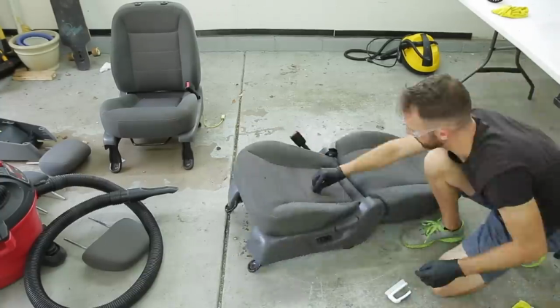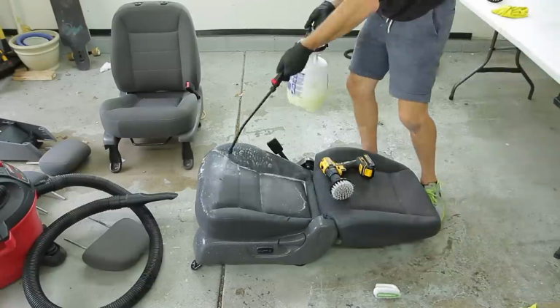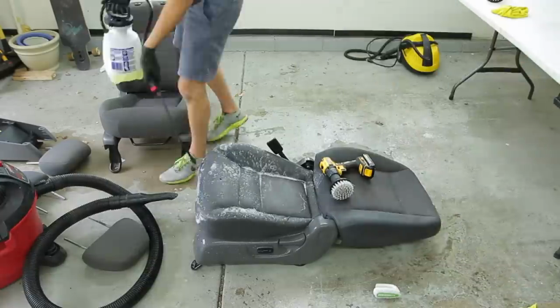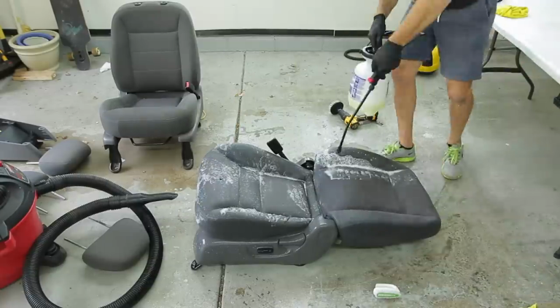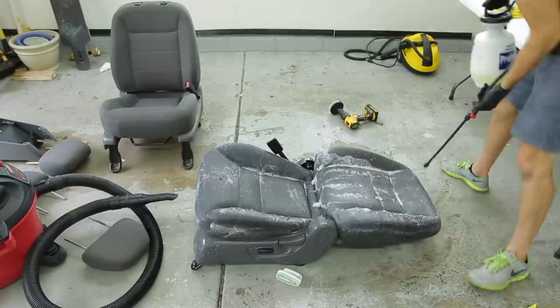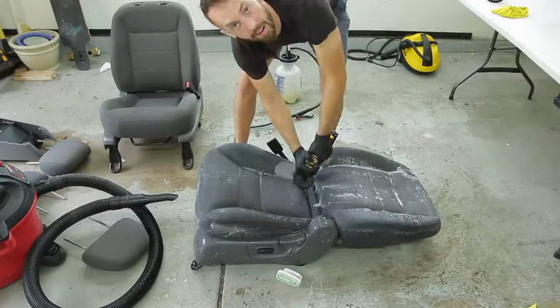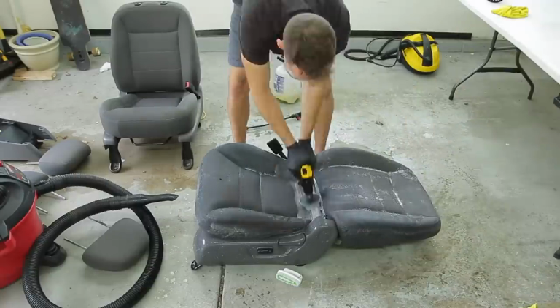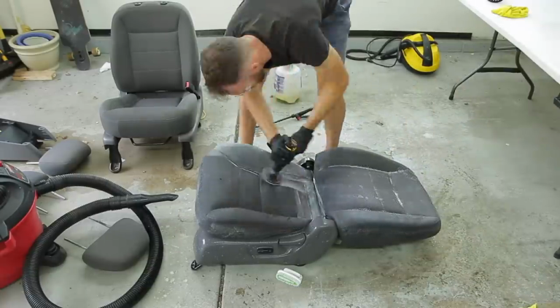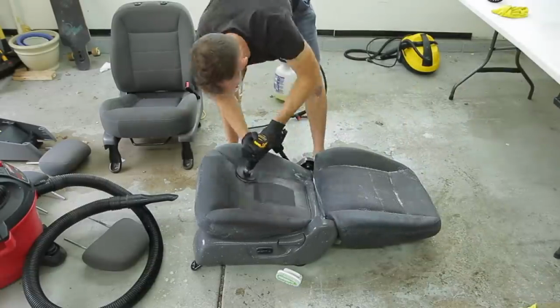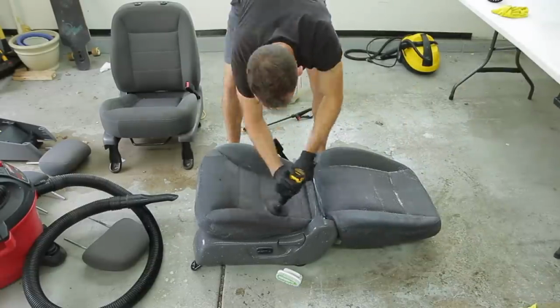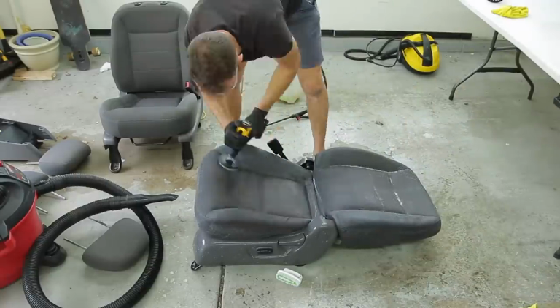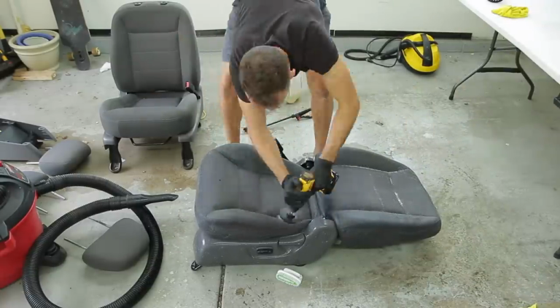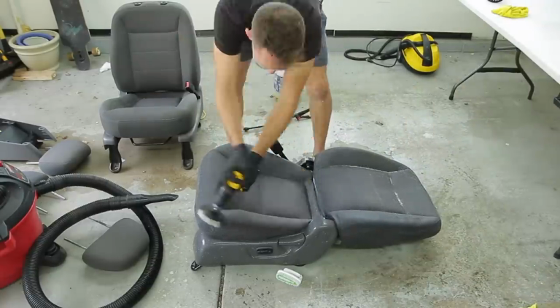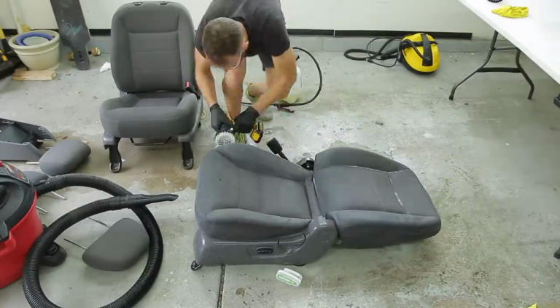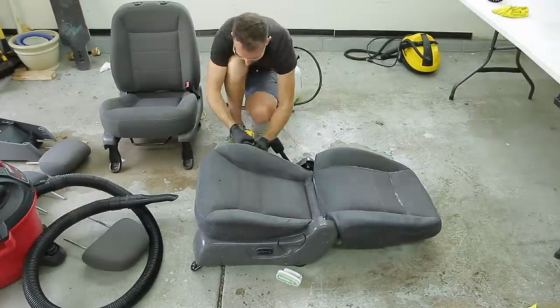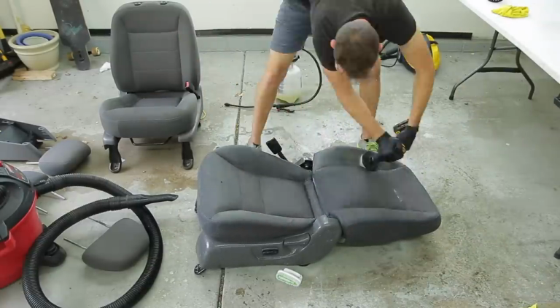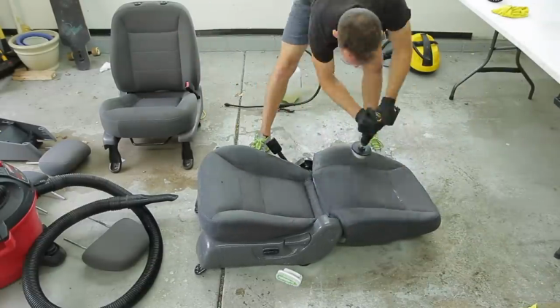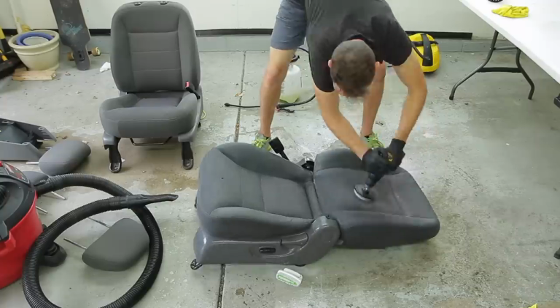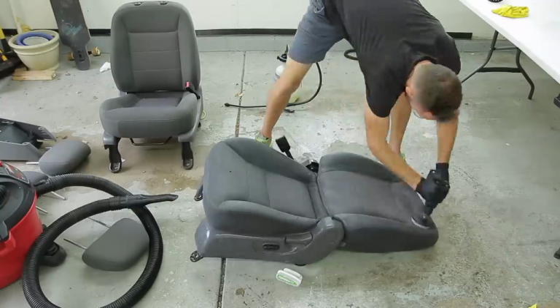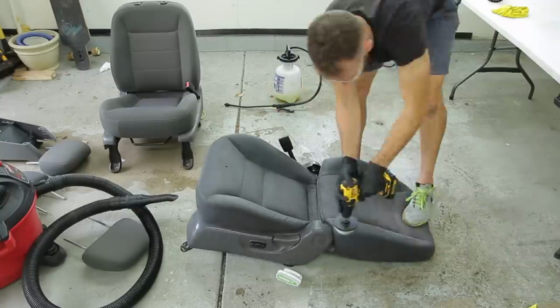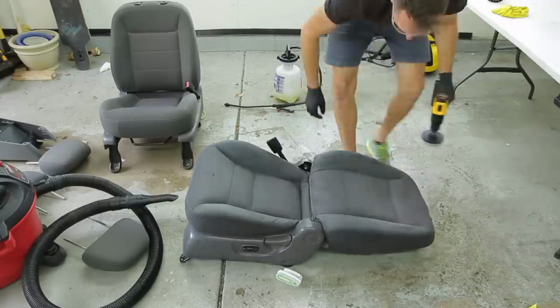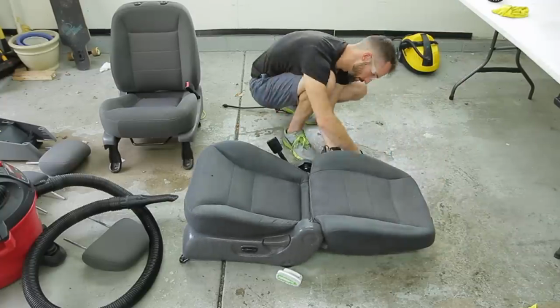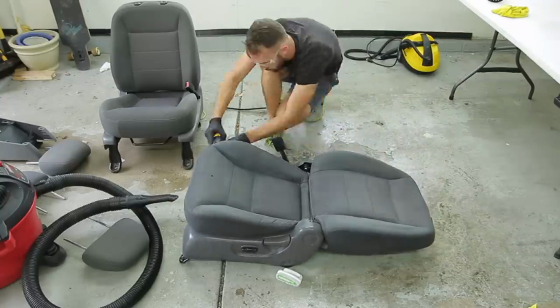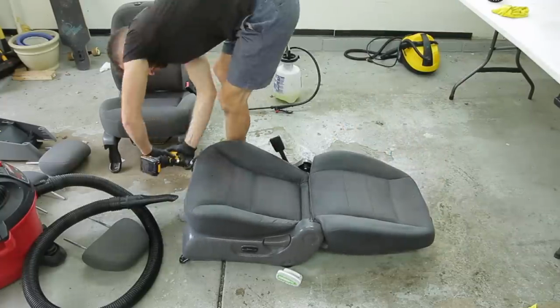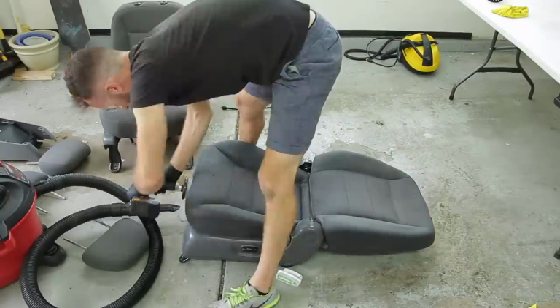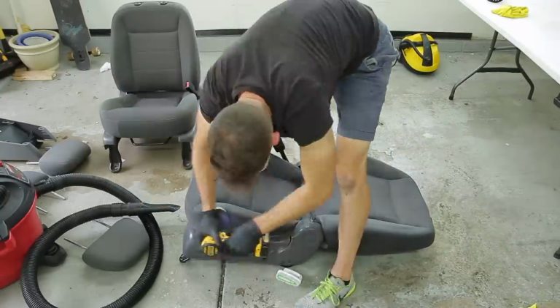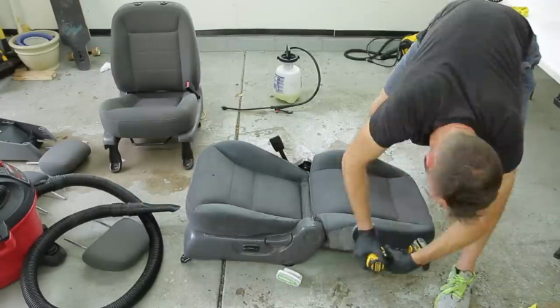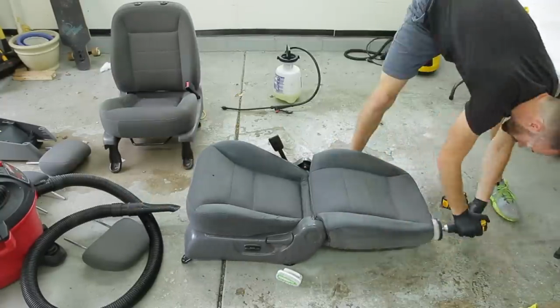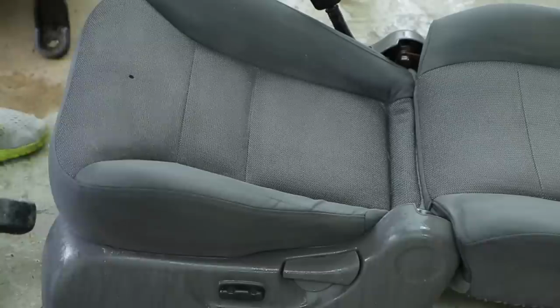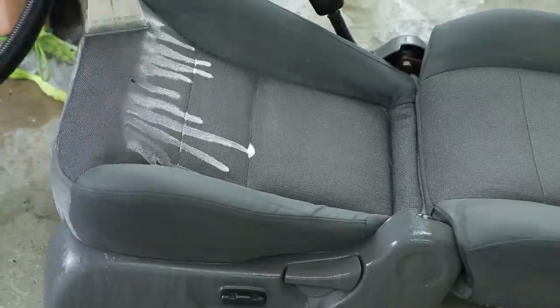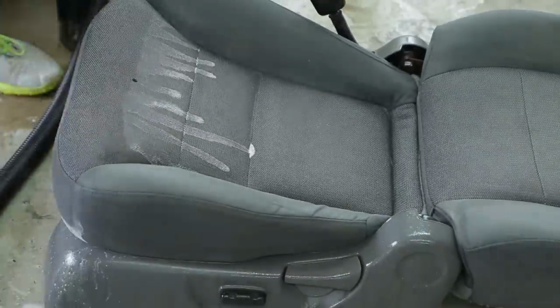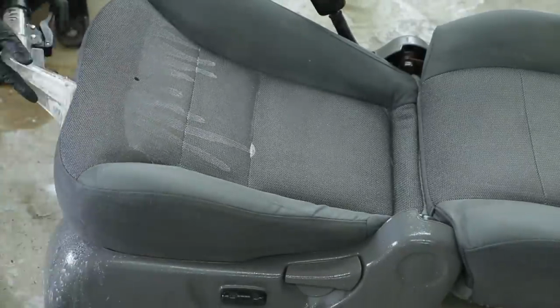I was actually blown away with the results of just a single pass on these seats — how much dirt came out of them, how clean they got. Once I was done extracting all of these different components, I sat them outside in the hot sun to dry.